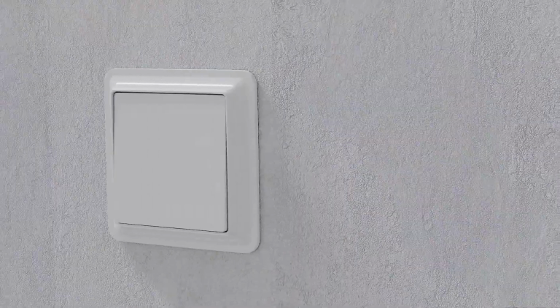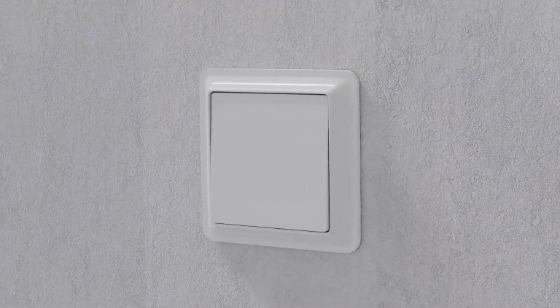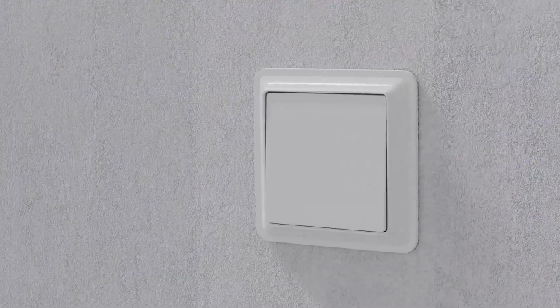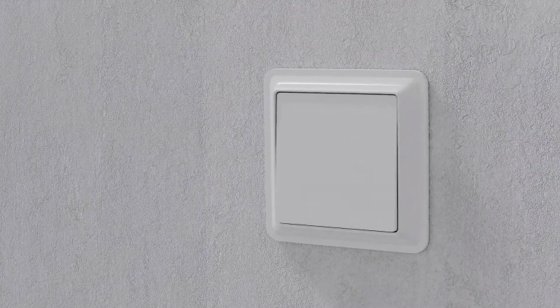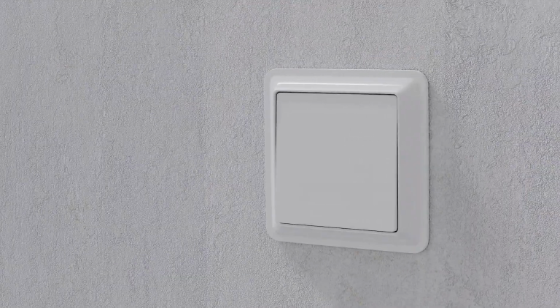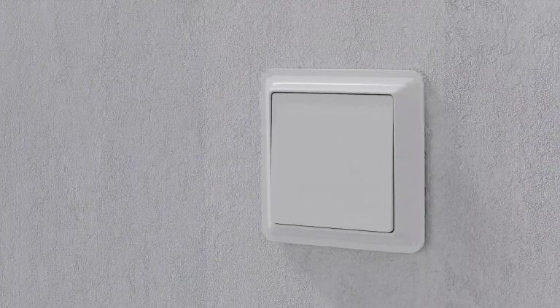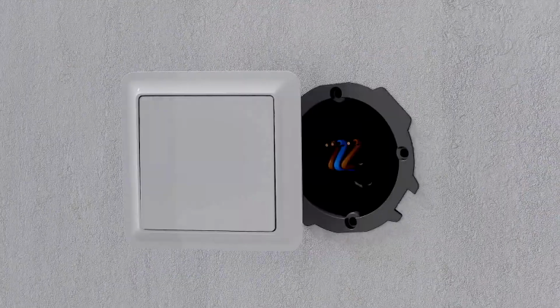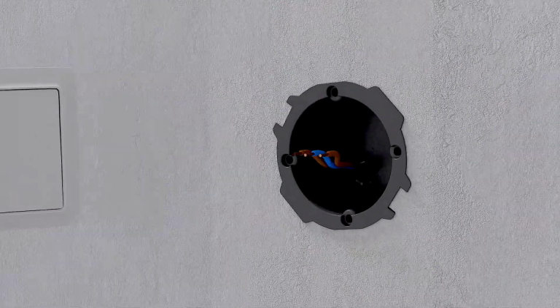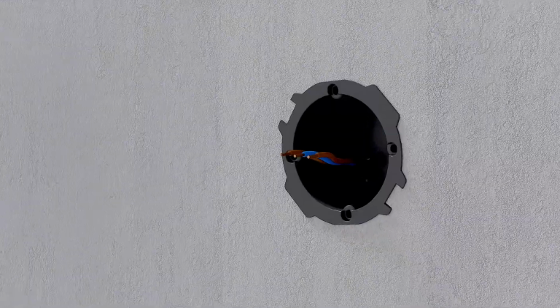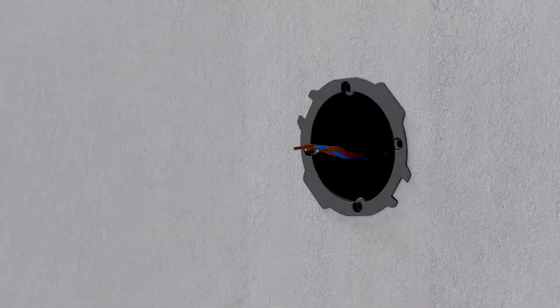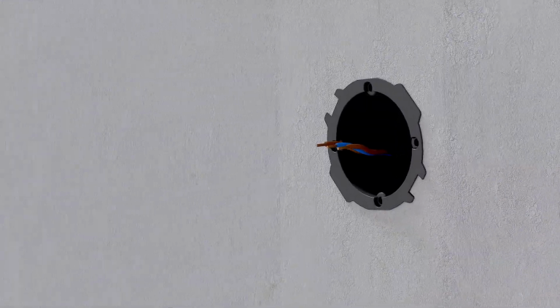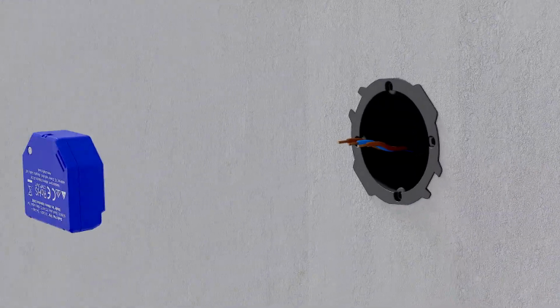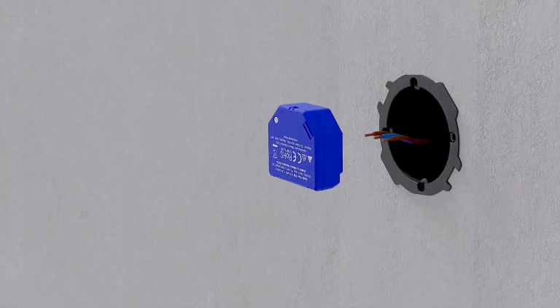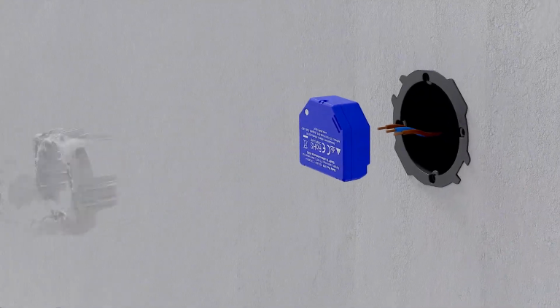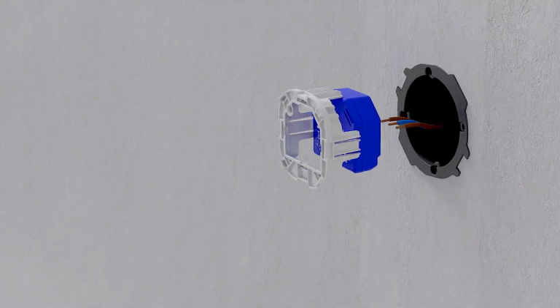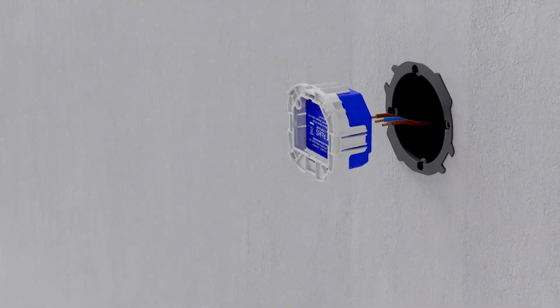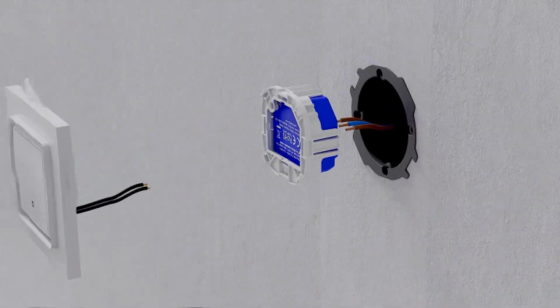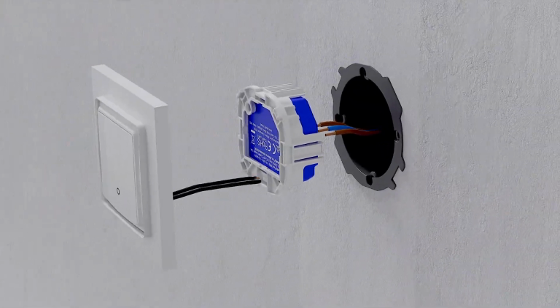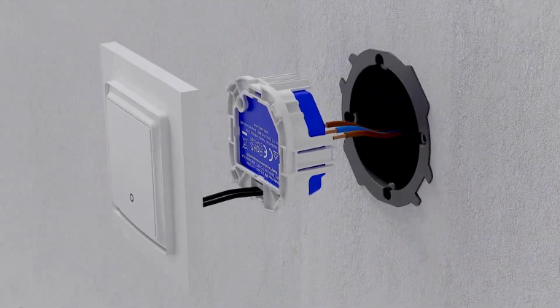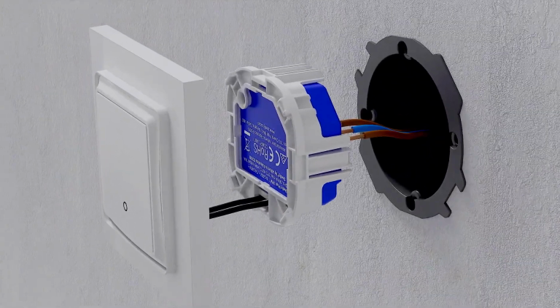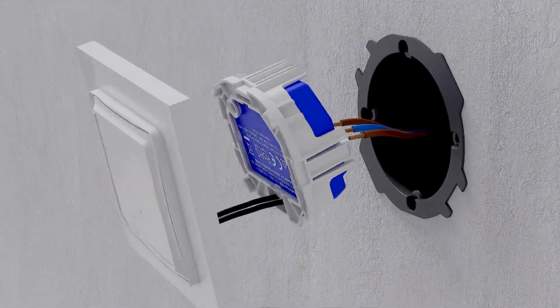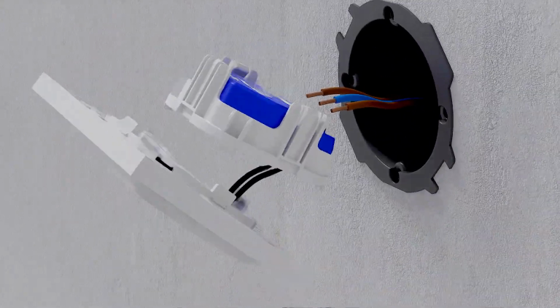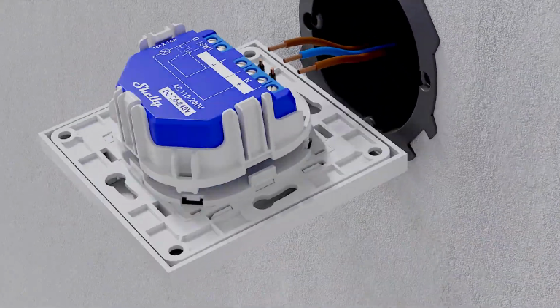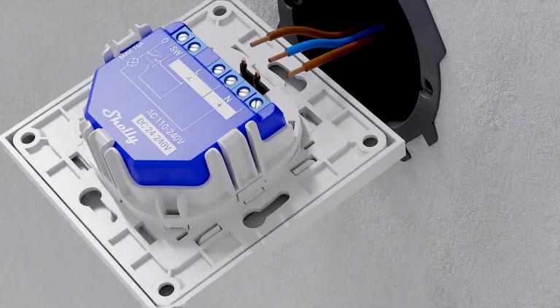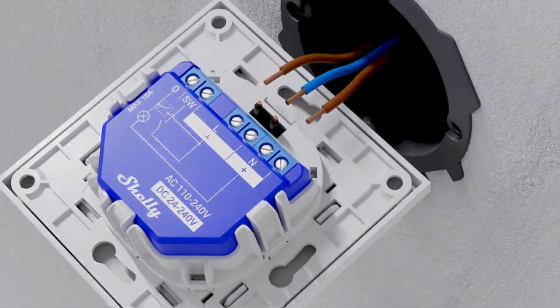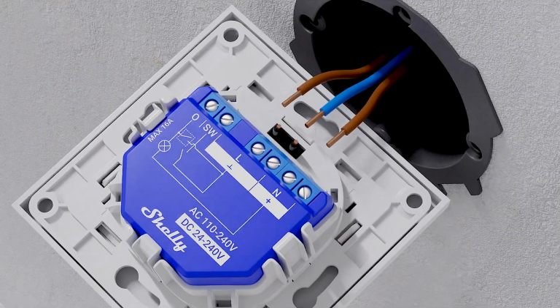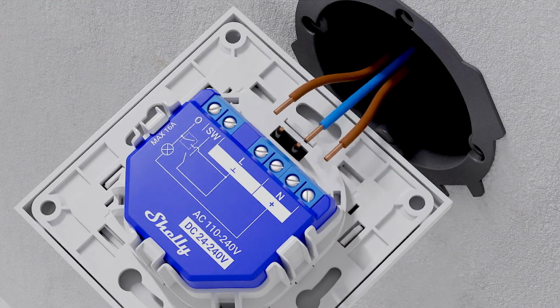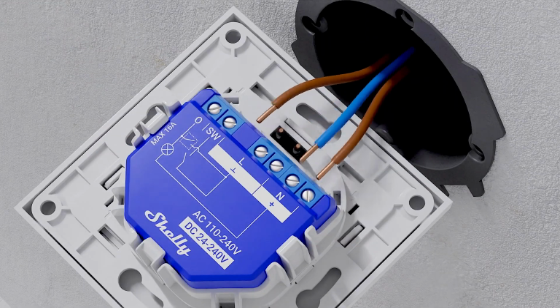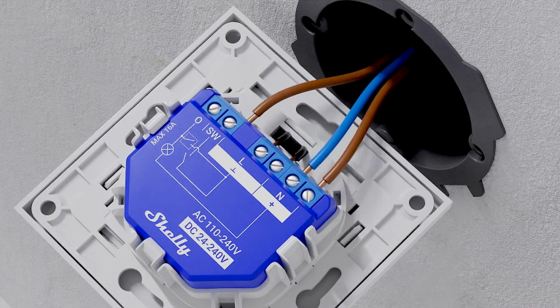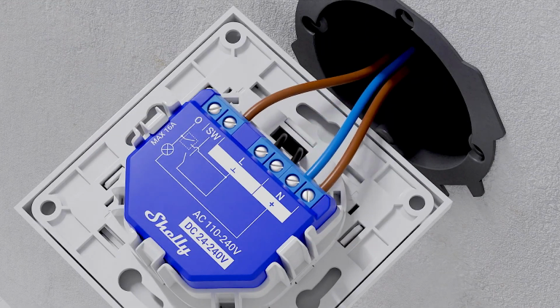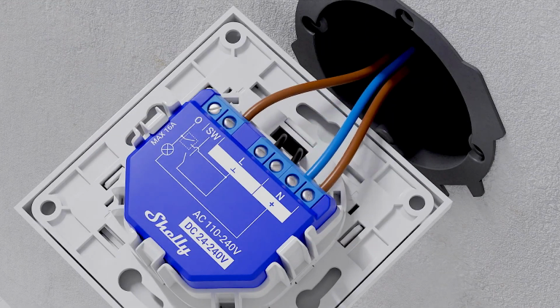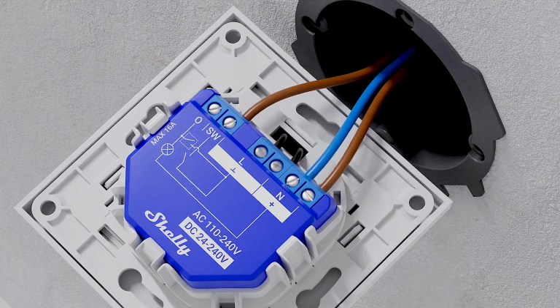You can install Shelly Smart Relay Wall Switch in the place of your retro light switches. No additional wiring or reconstructions required.